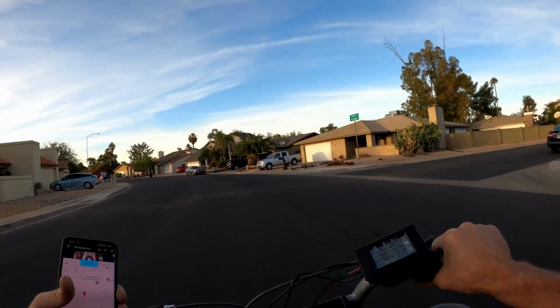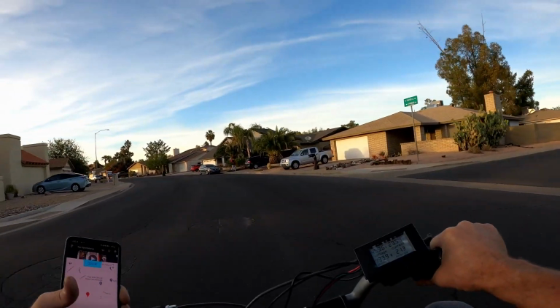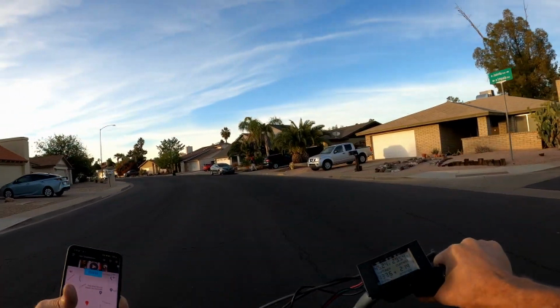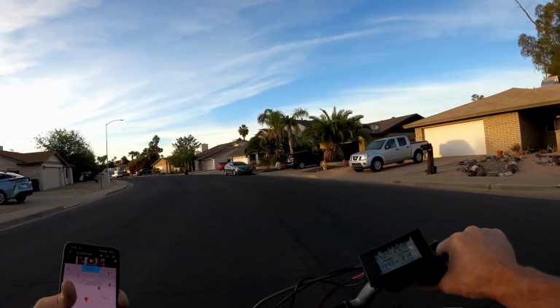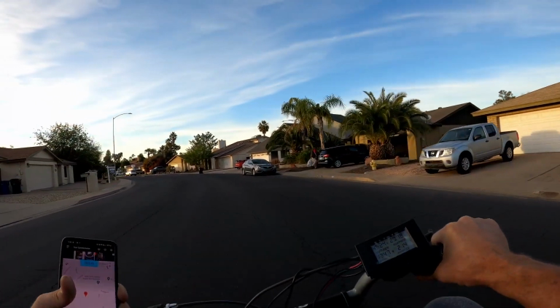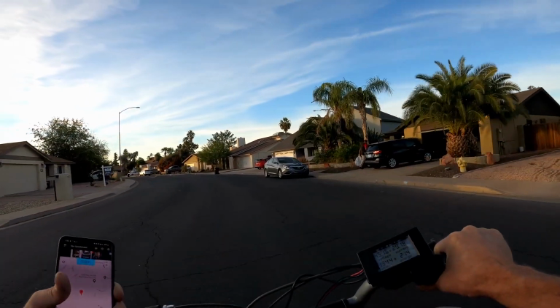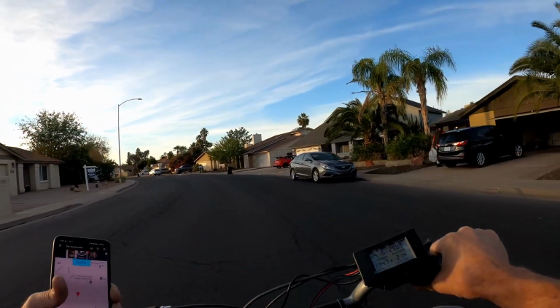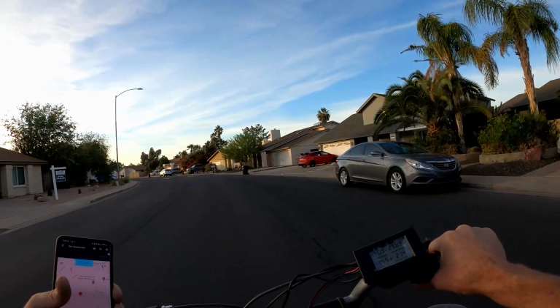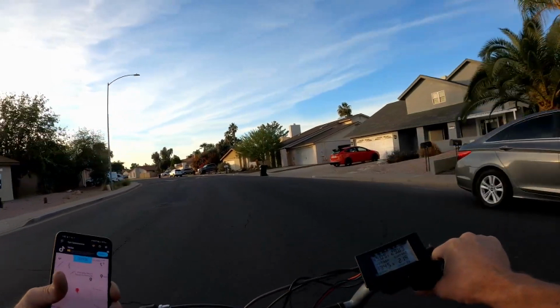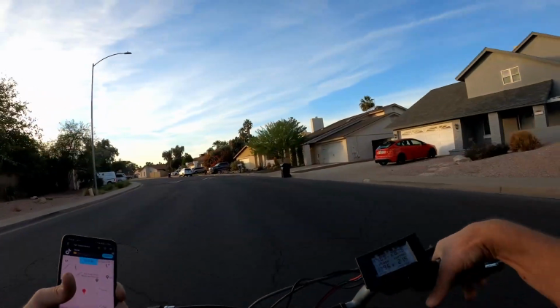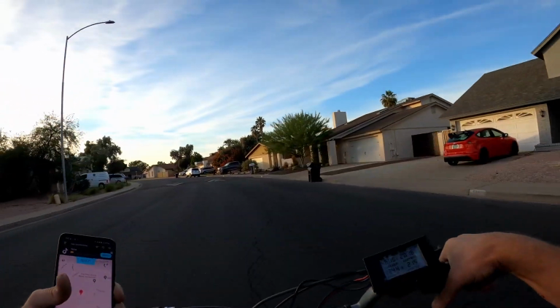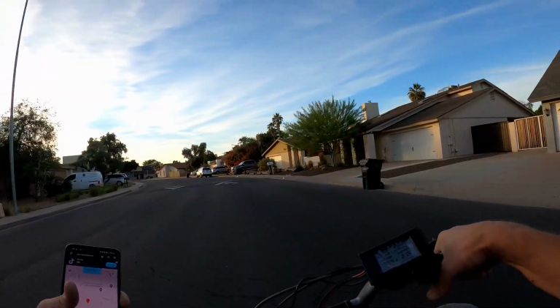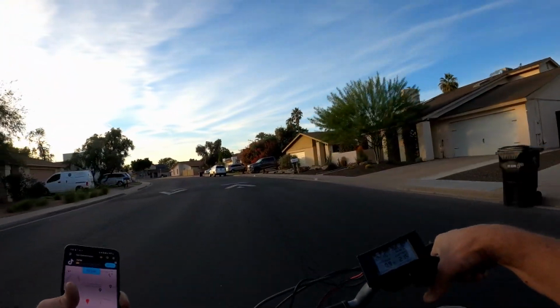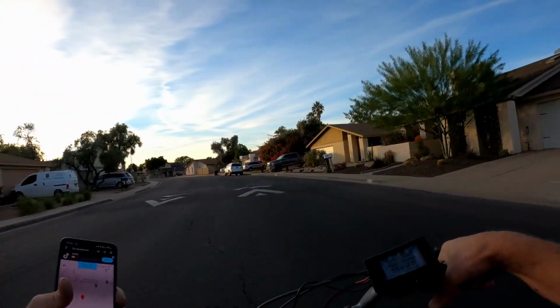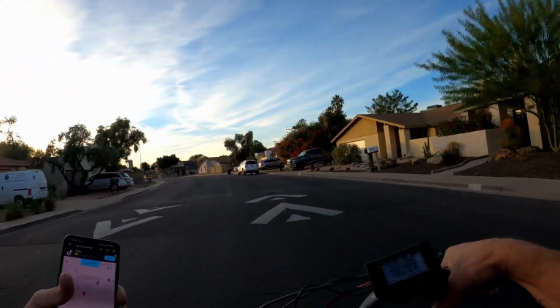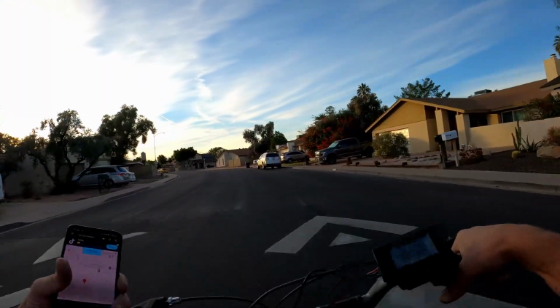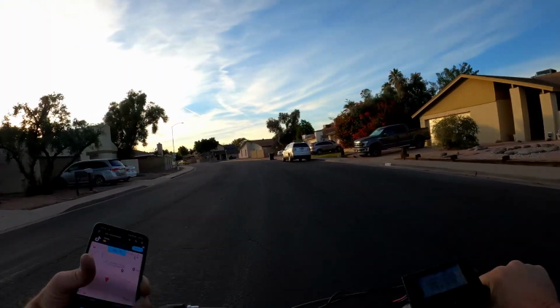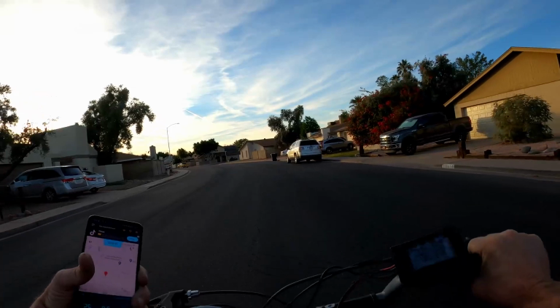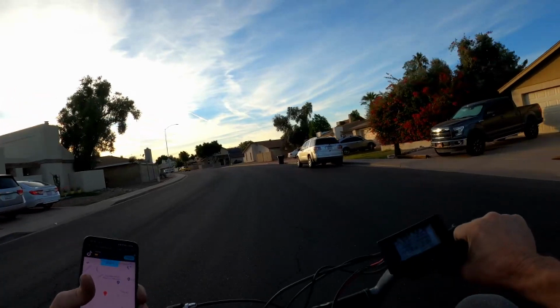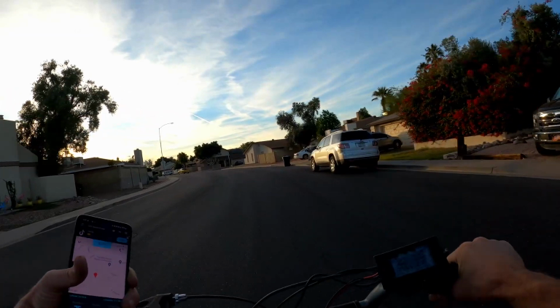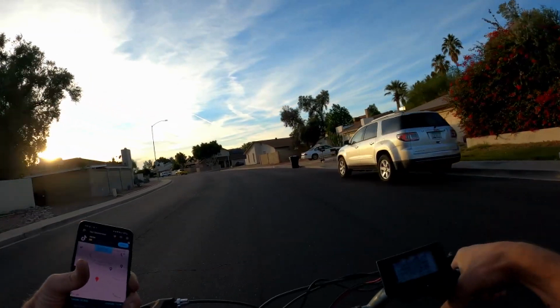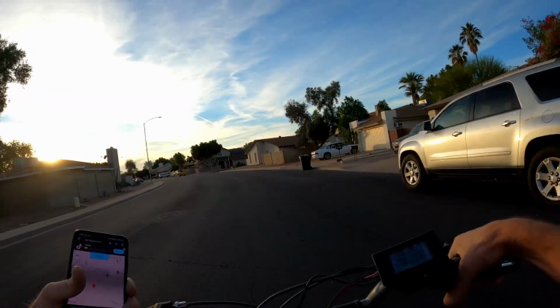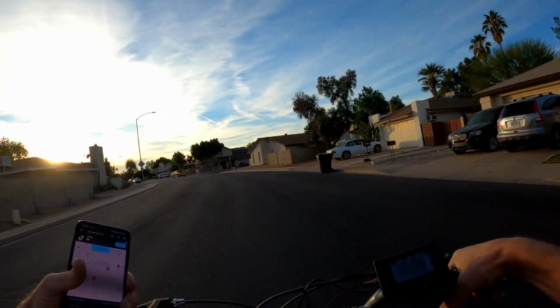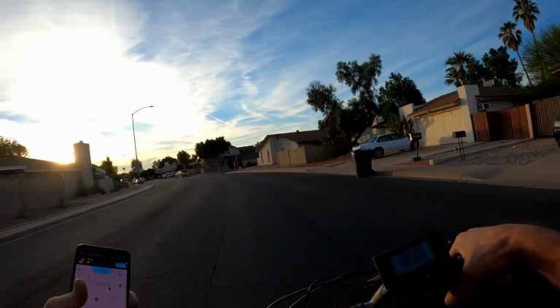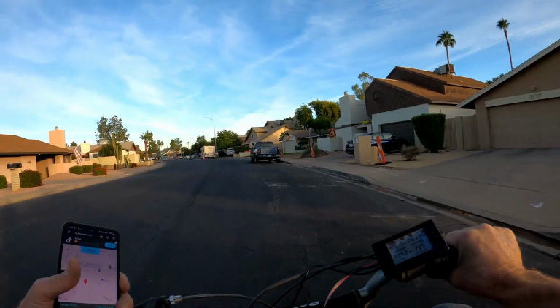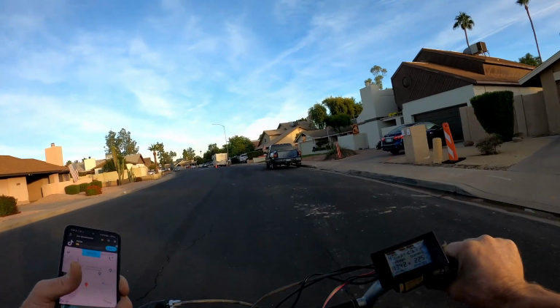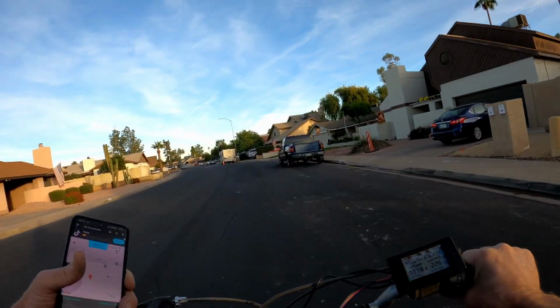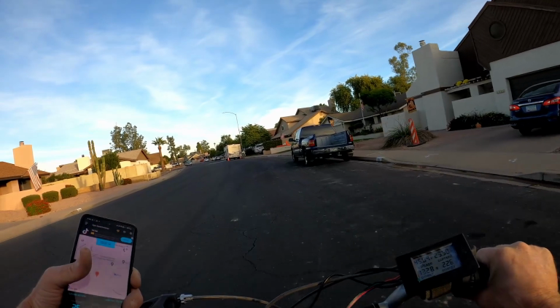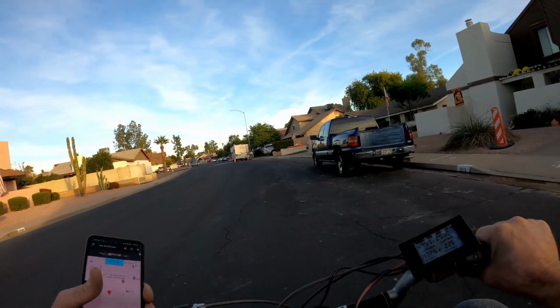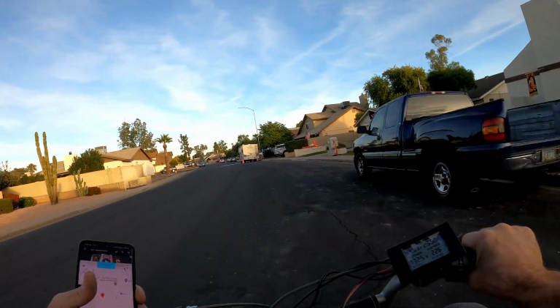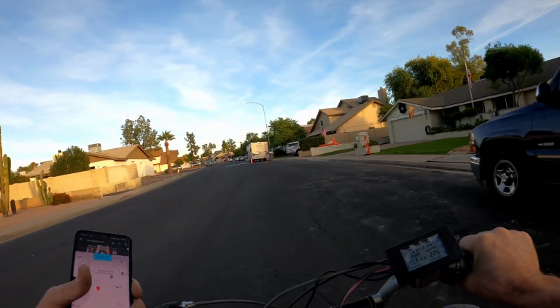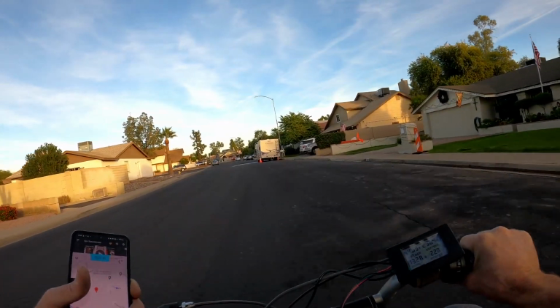It does pull wheelies when we first start, which is a concern for the kids, but as you can see the performance is great. It runs really well and it's real smooth and quiet.